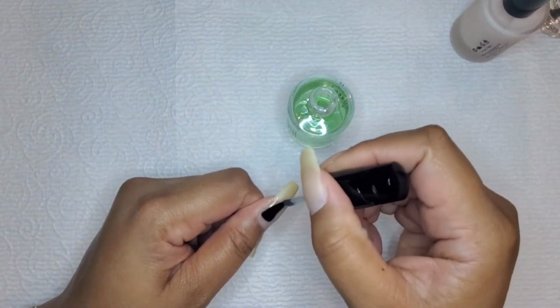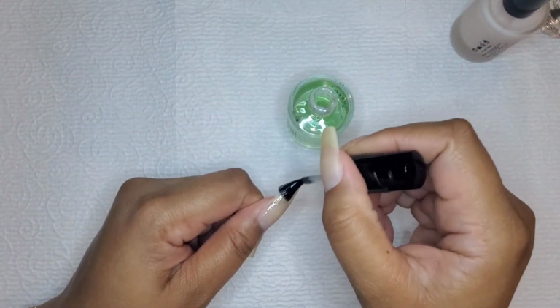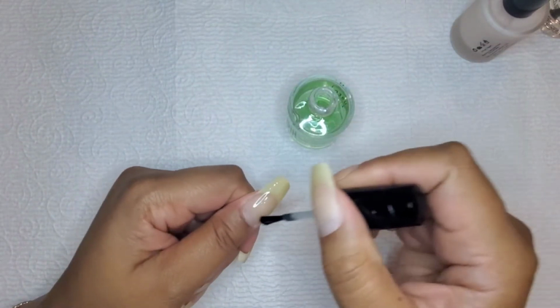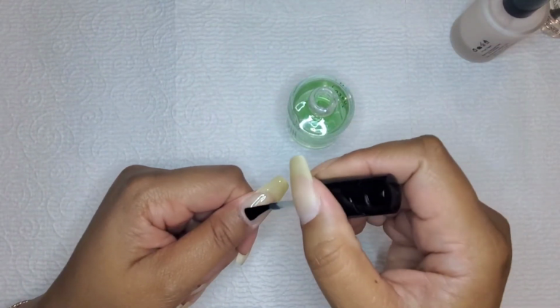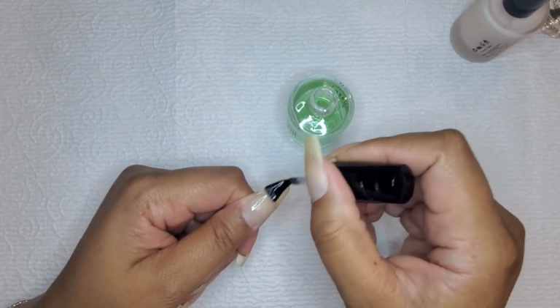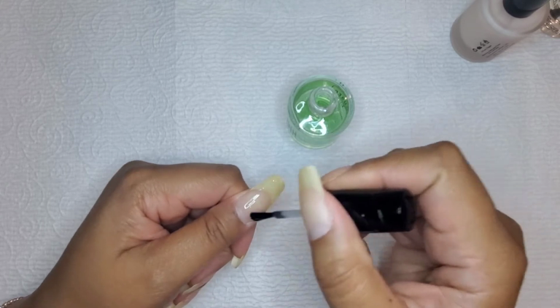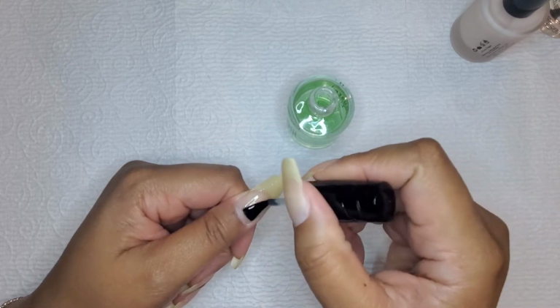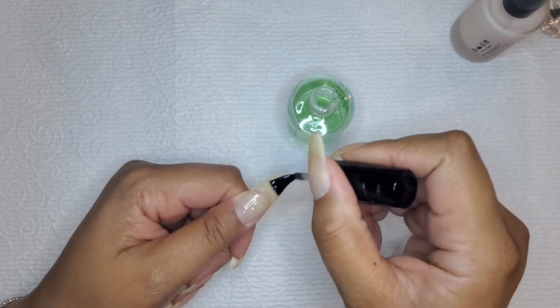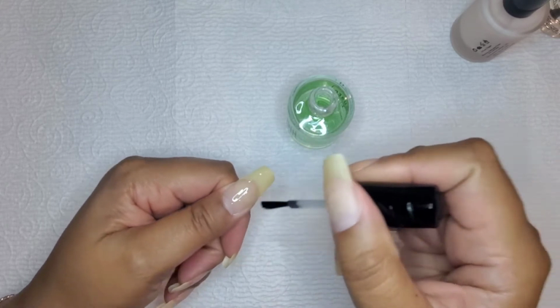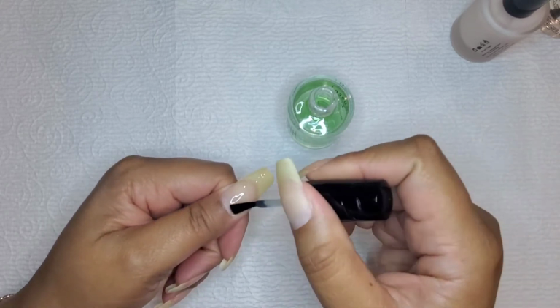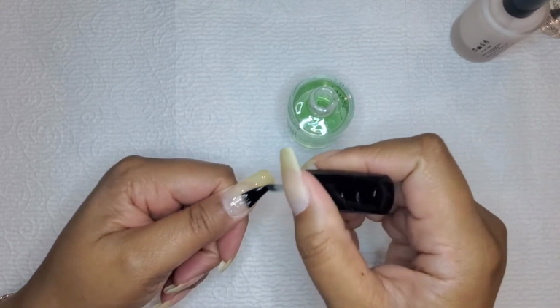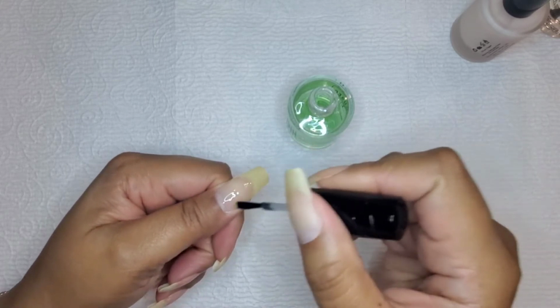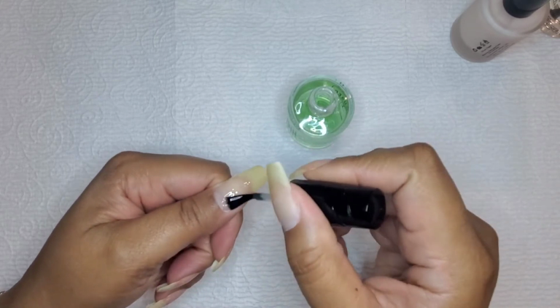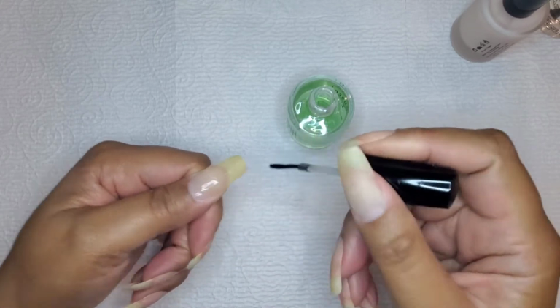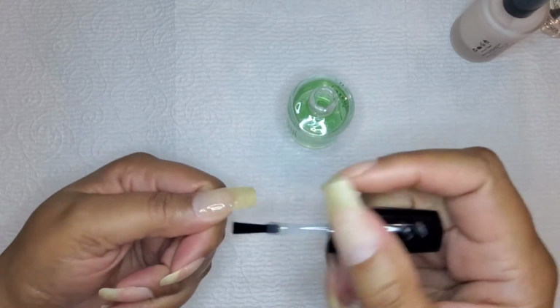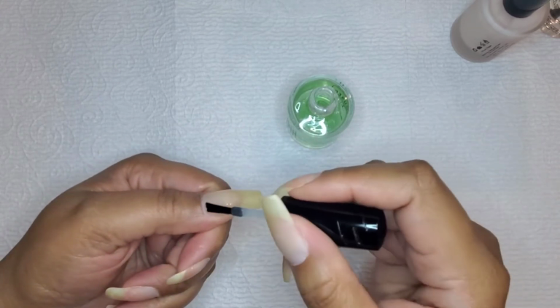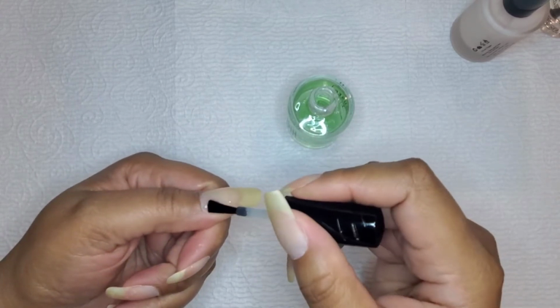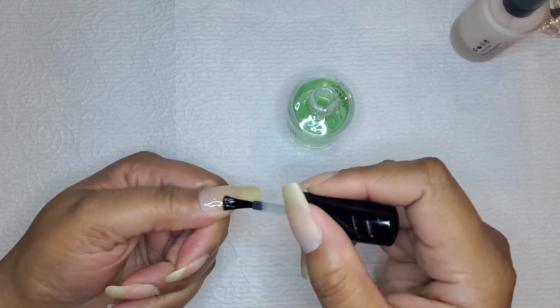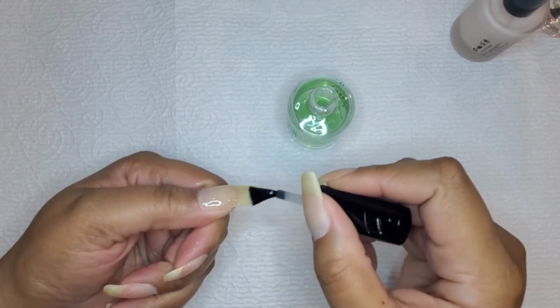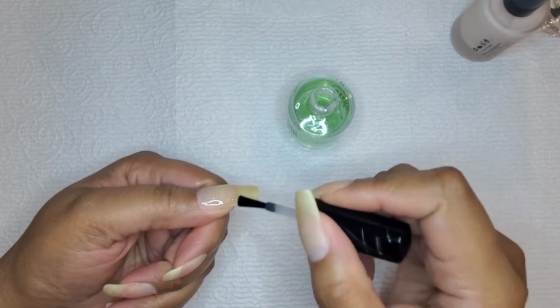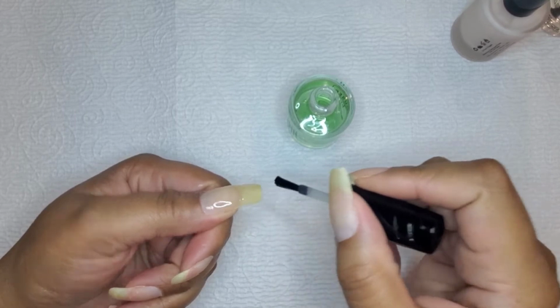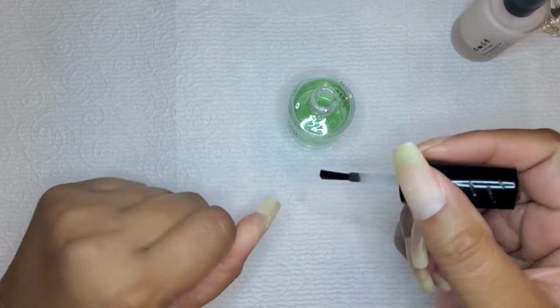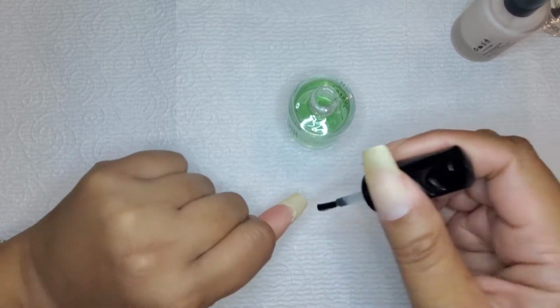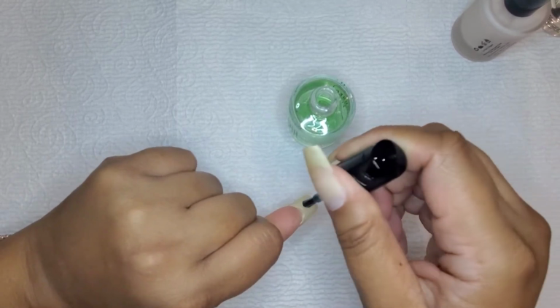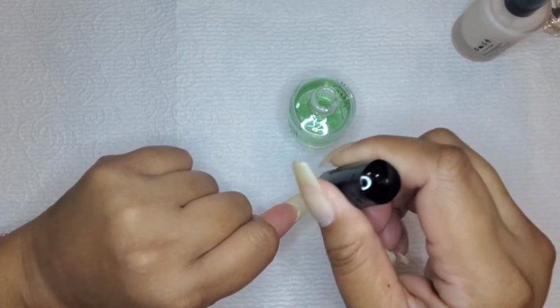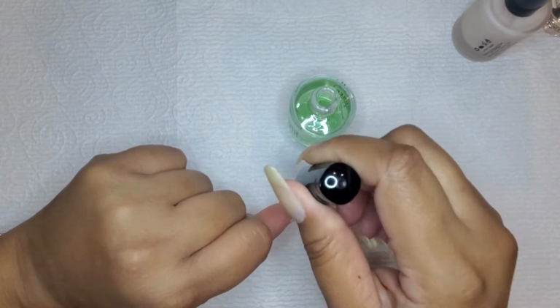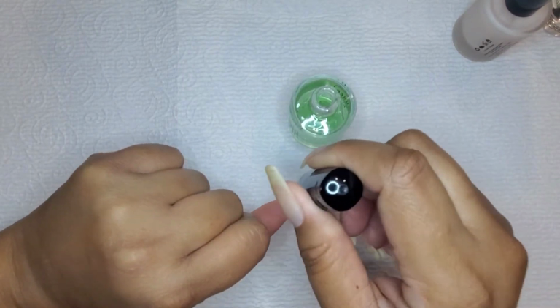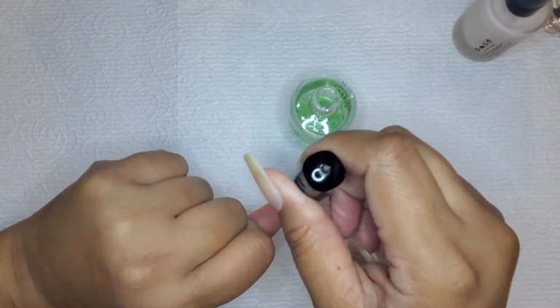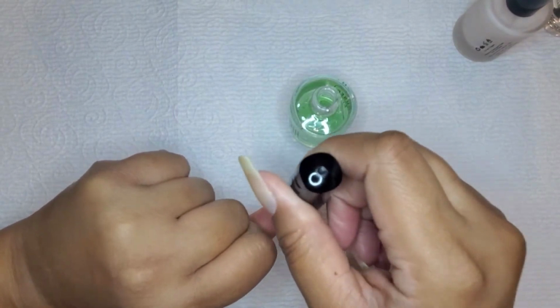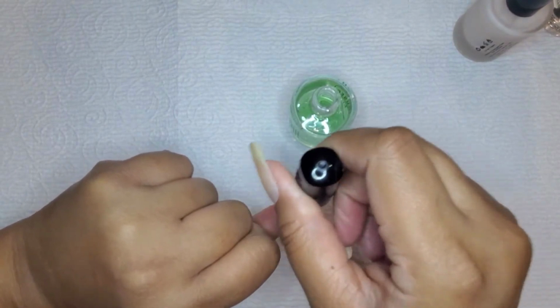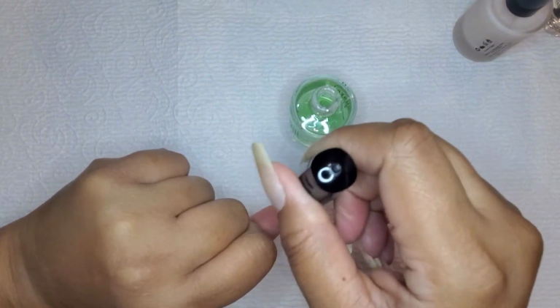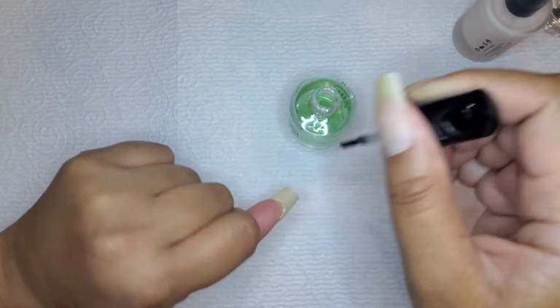I'm starting with my base coat and I'll just apply a layer to each nail and give it maybe a minute to dry. This base coat dries pretty quickly.